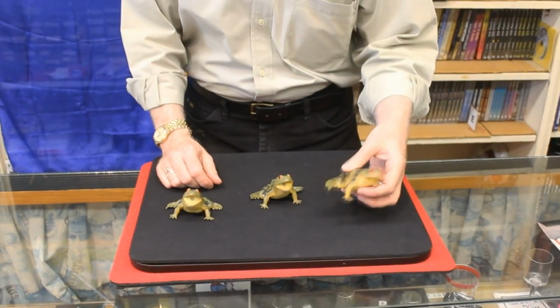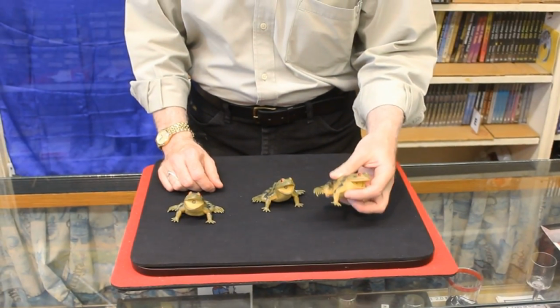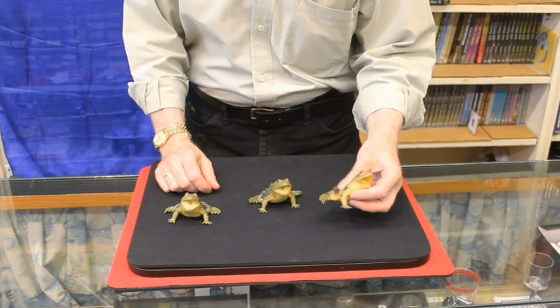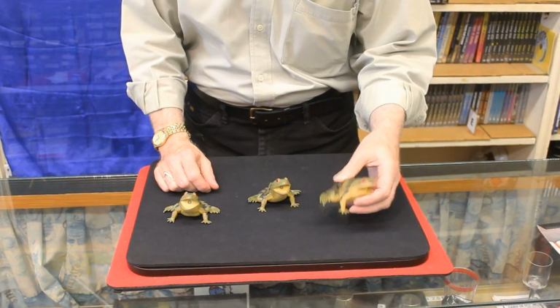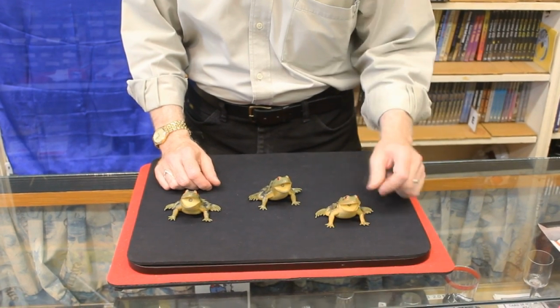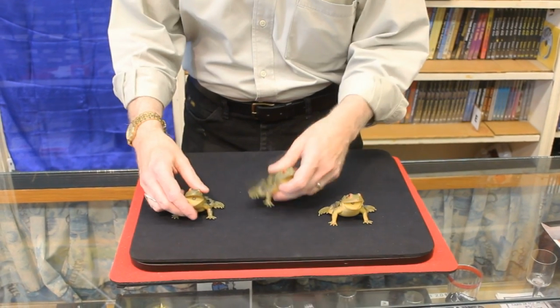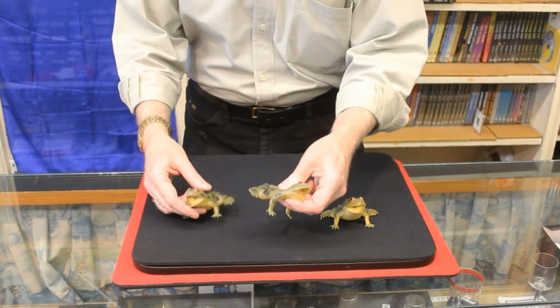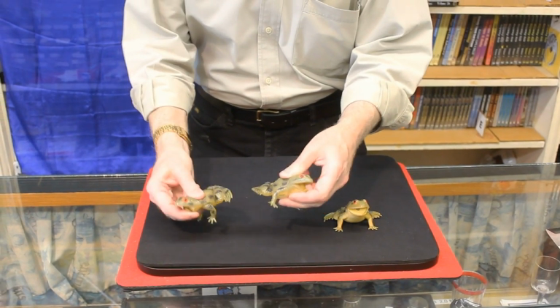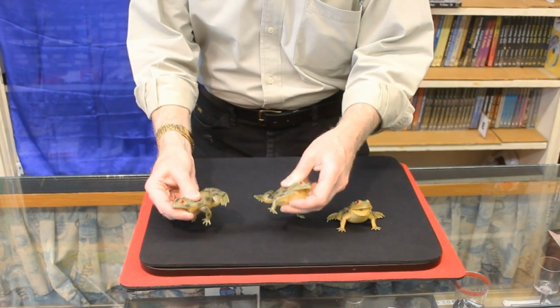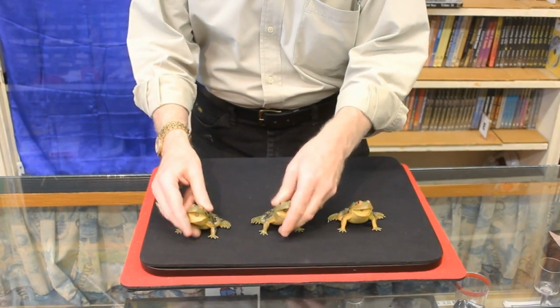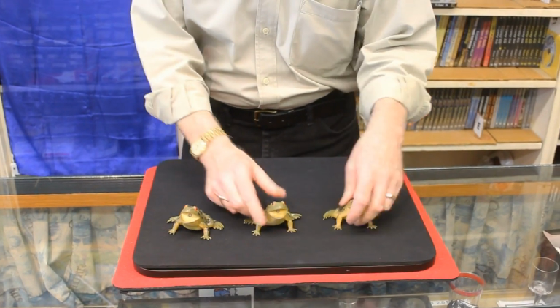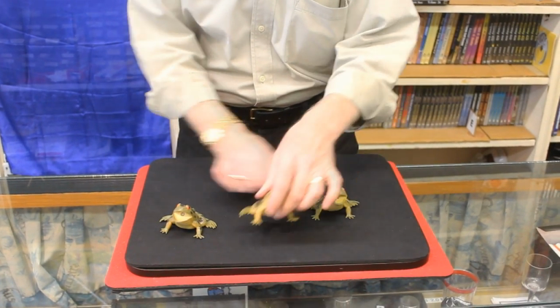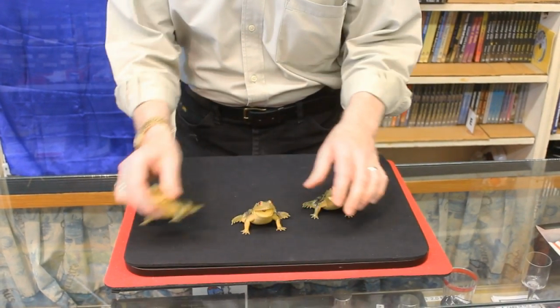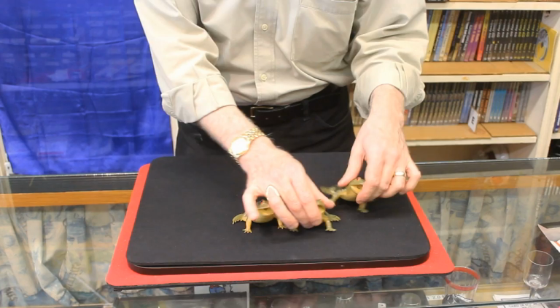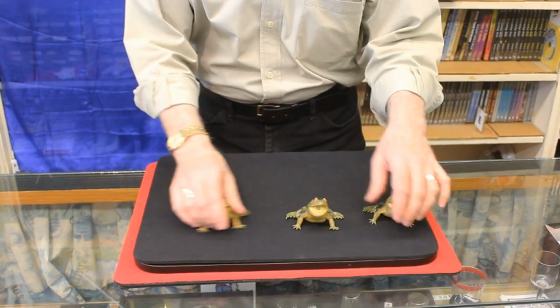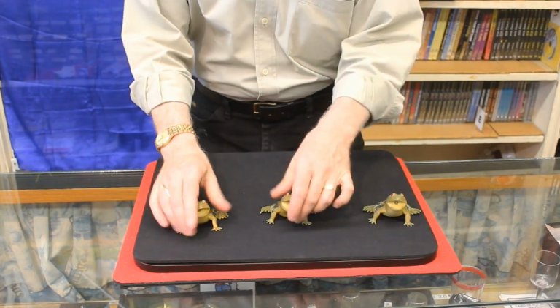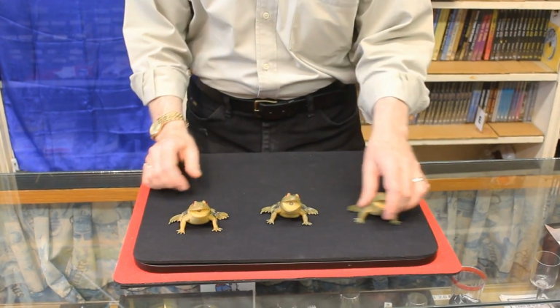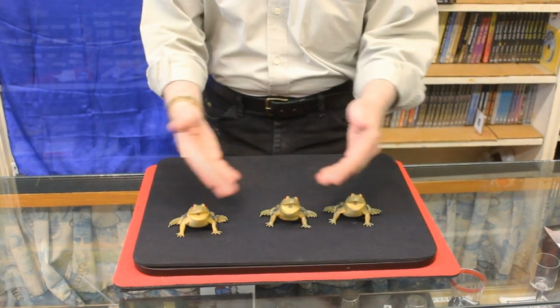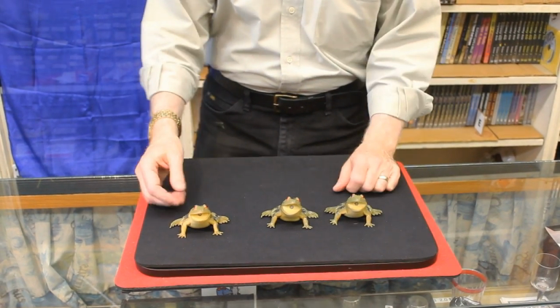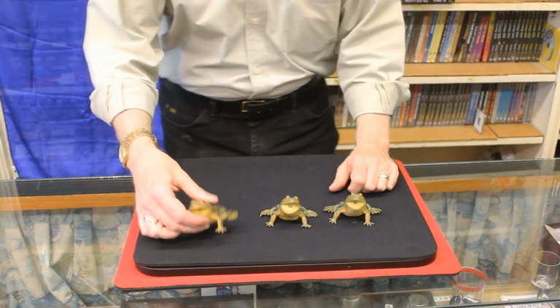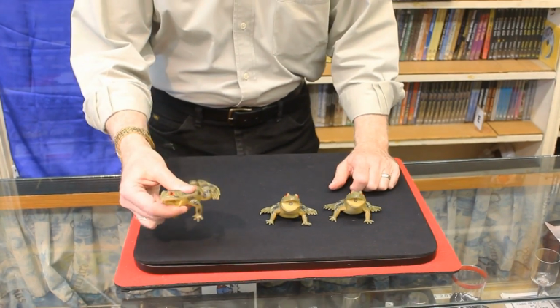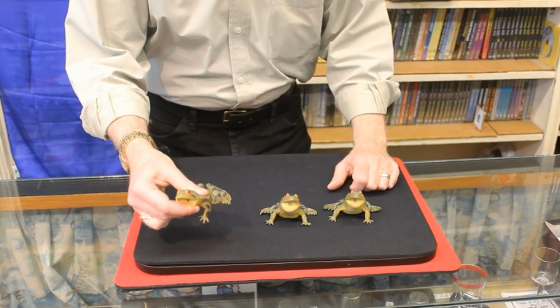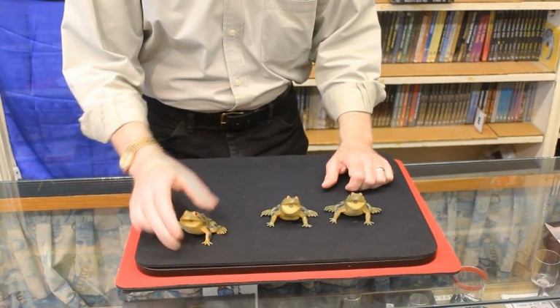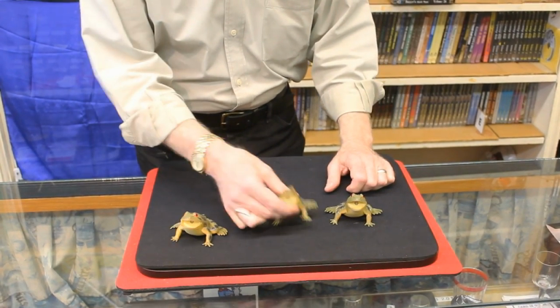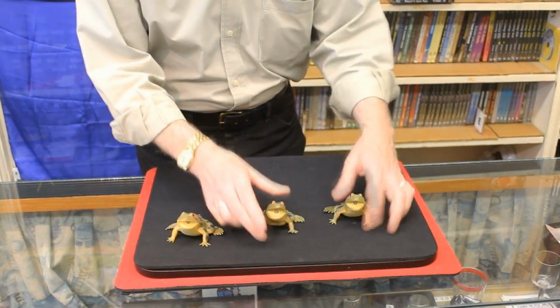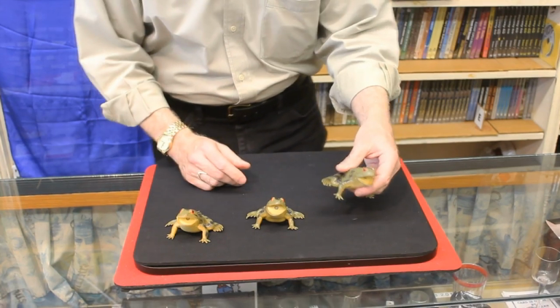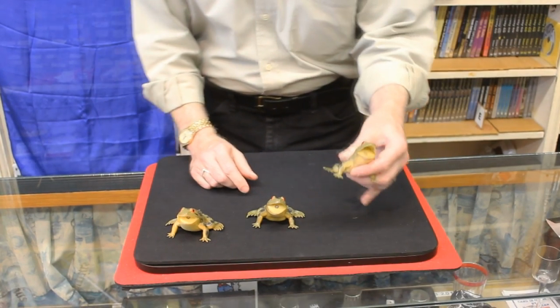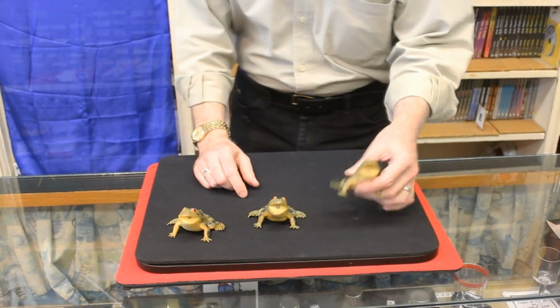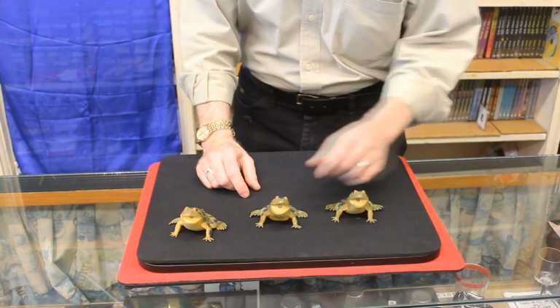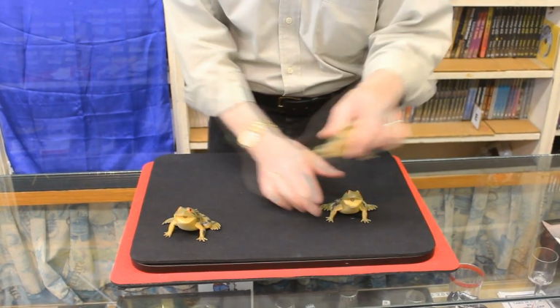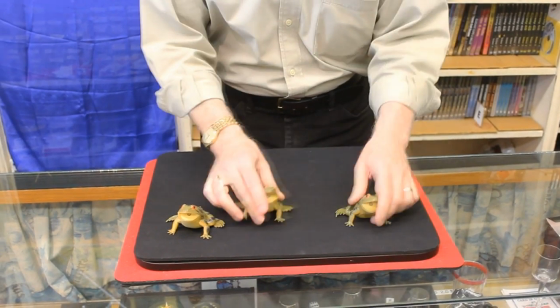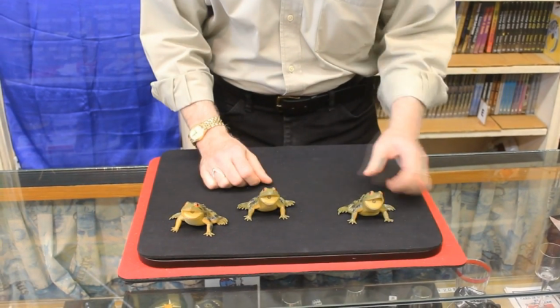Where you get one of these guys that squeaks and the other two make no noise at all. Keep your eye on the one that squeaks. The audience will always try to guess the one, but they'll always be wrong — it'll always be the one that they don't guess. This is Three Frog Monty.